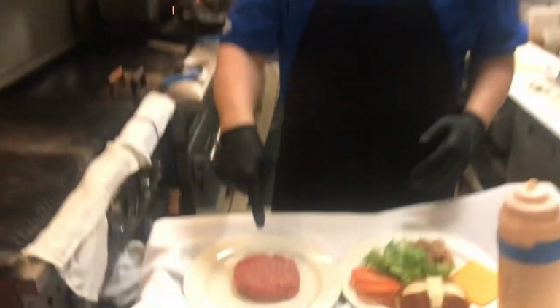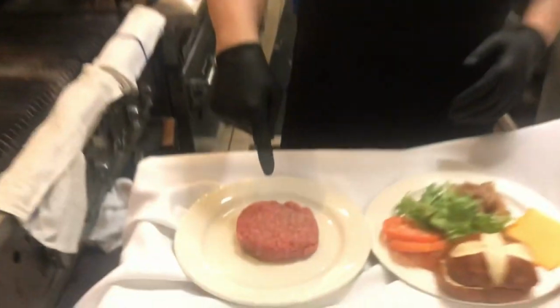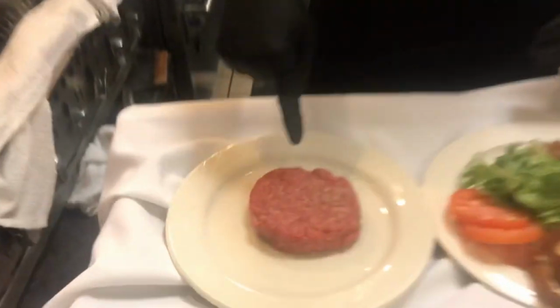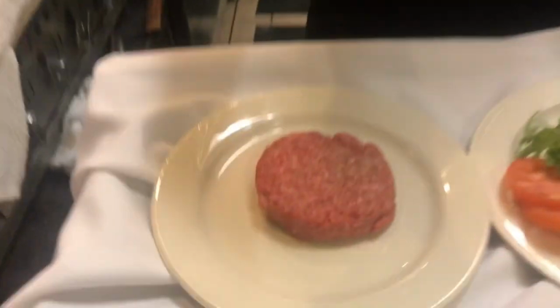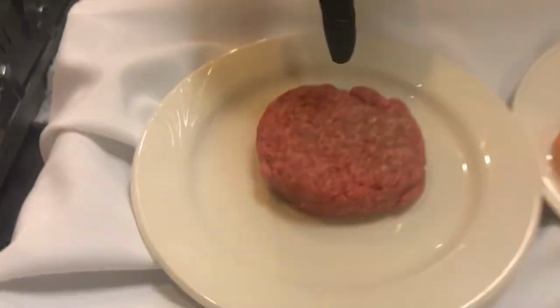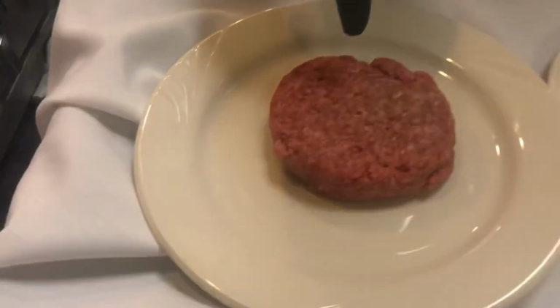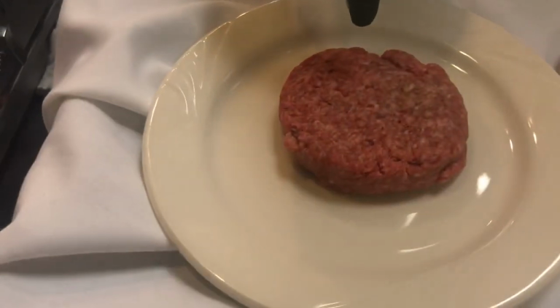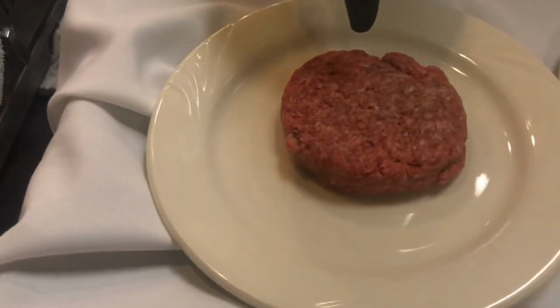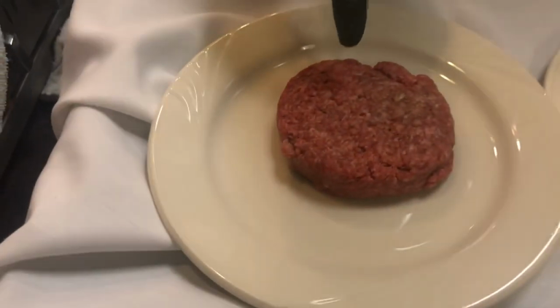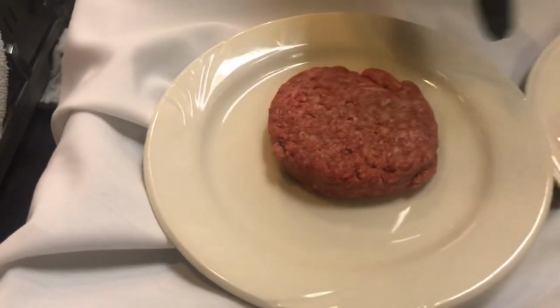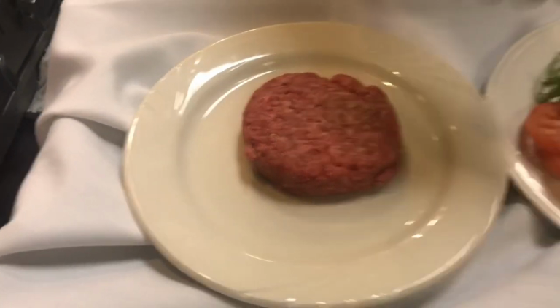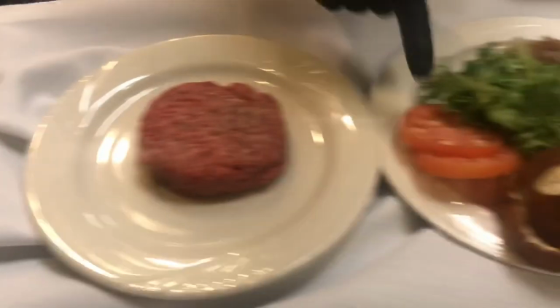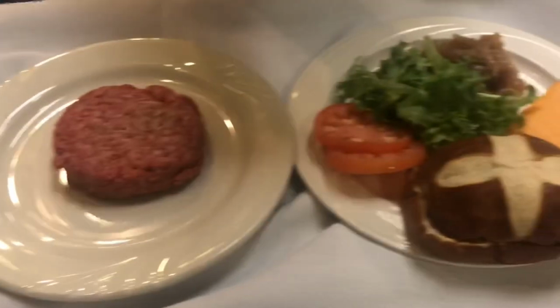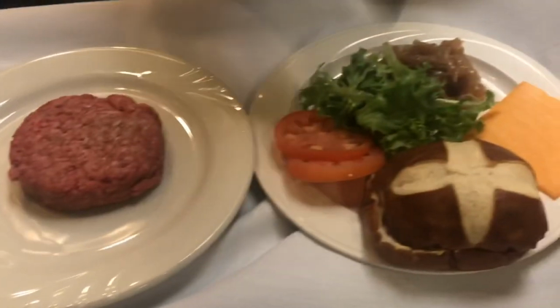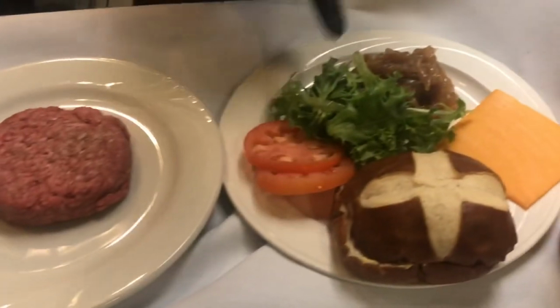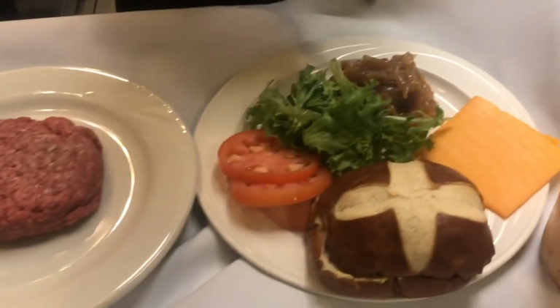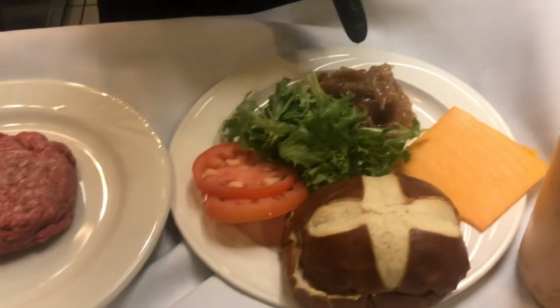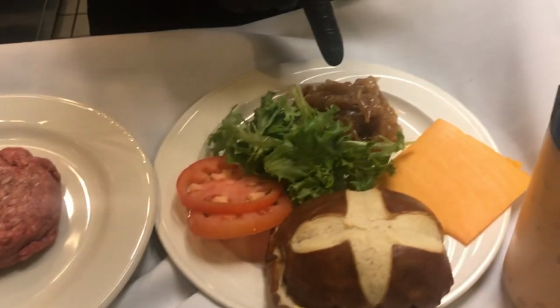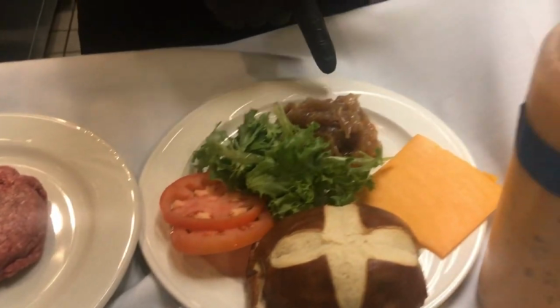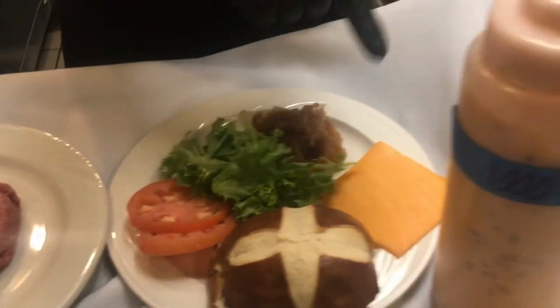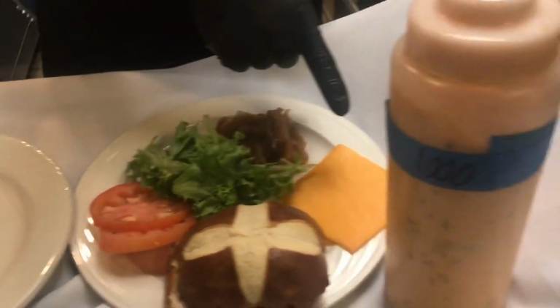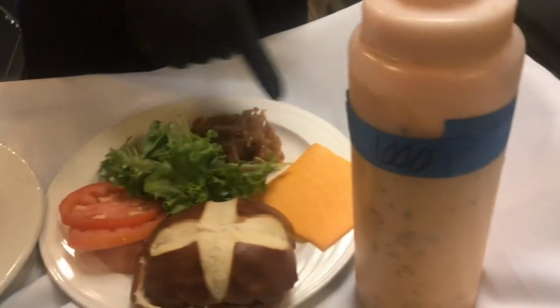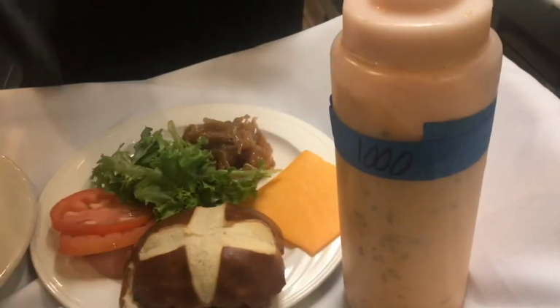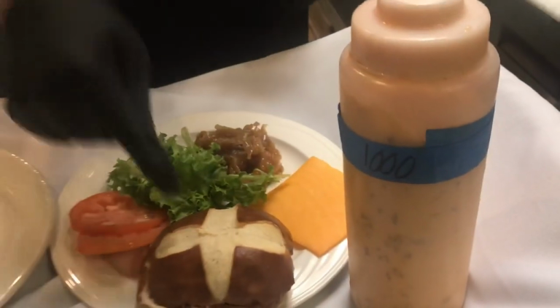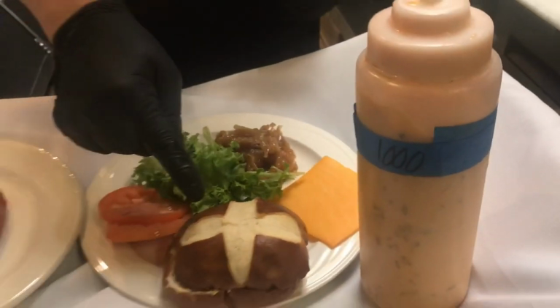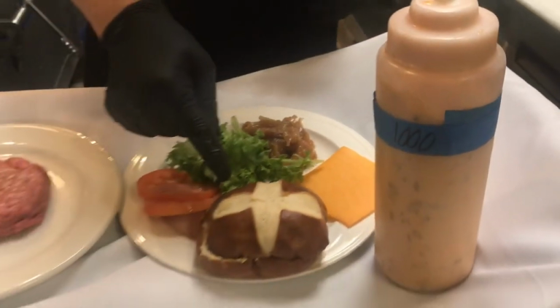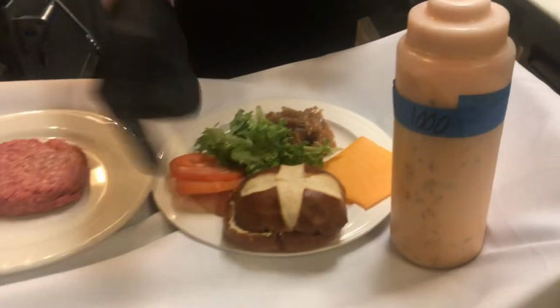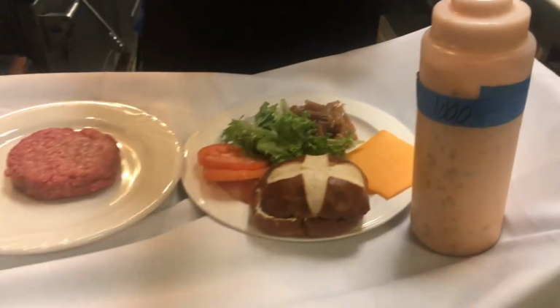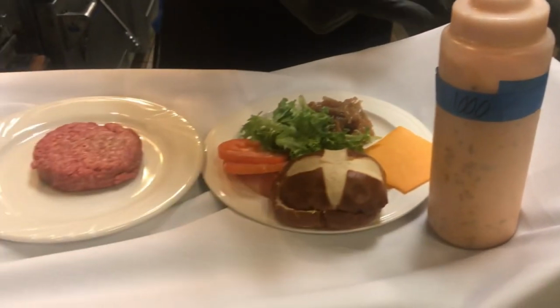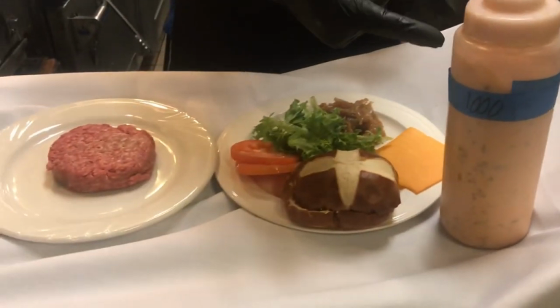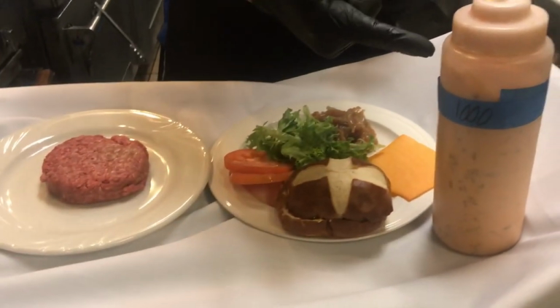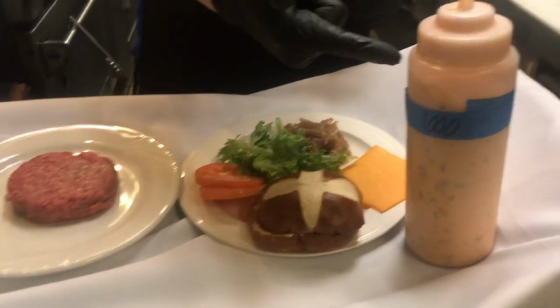Here are the ingredients: I've got a half-pound certified Angus beef, tomatoes, lettuce, caramelized onions, cheddar cheese, a pretzel bun, and Thousand Island dressing.